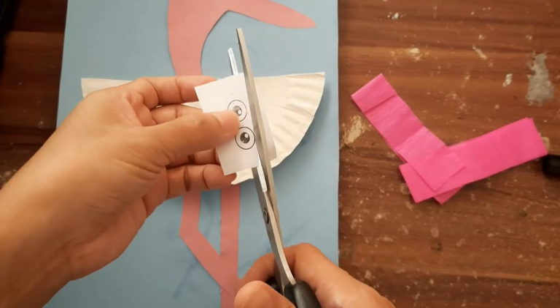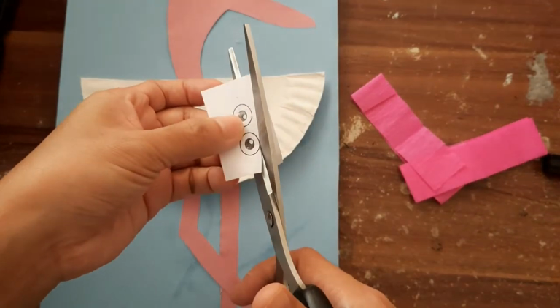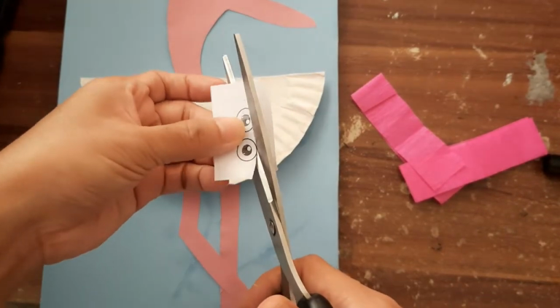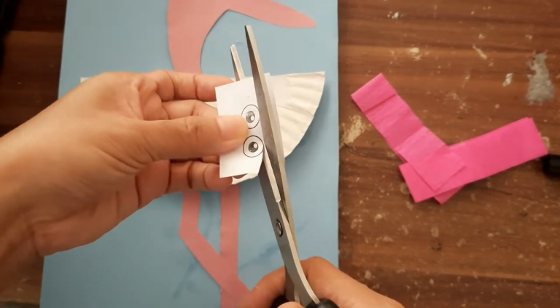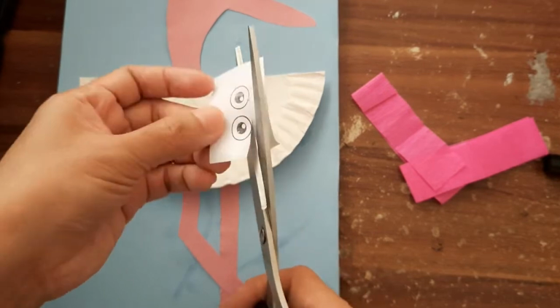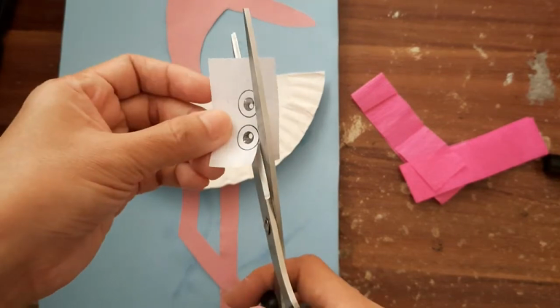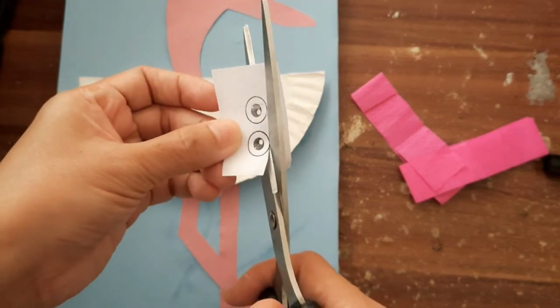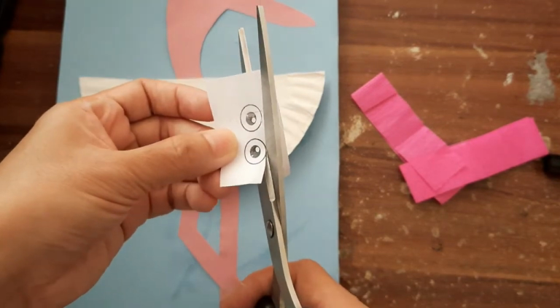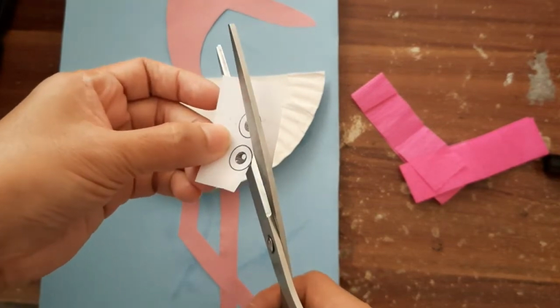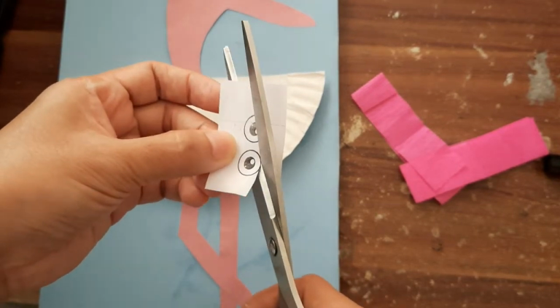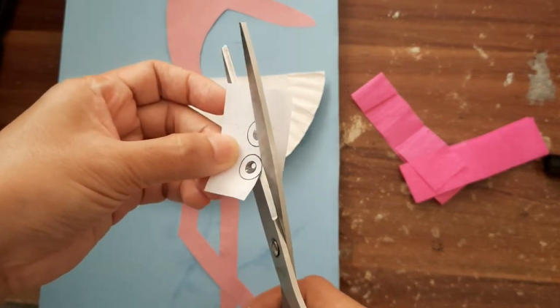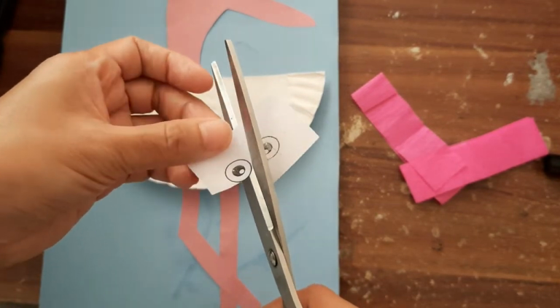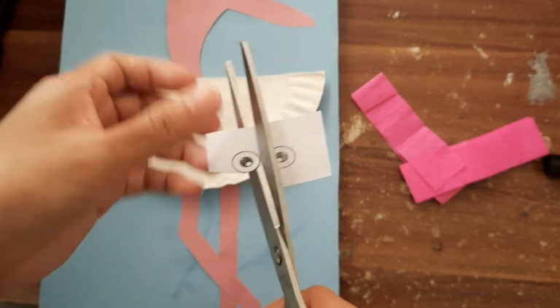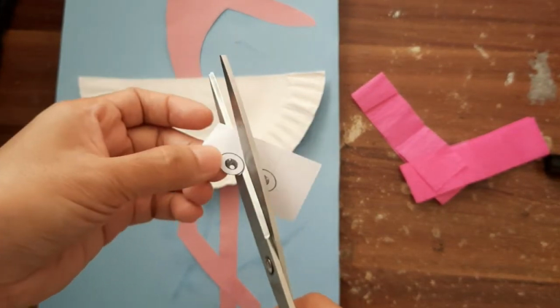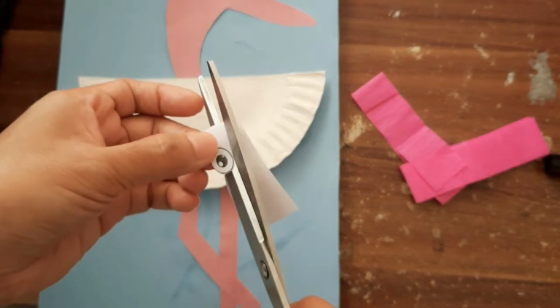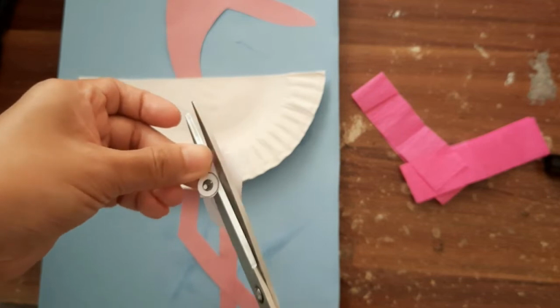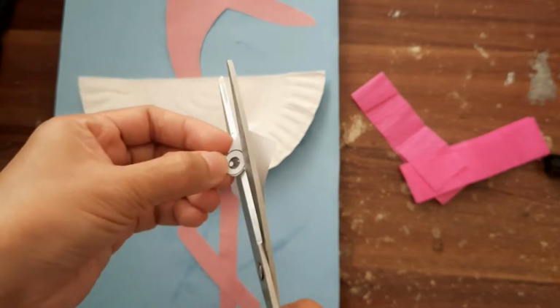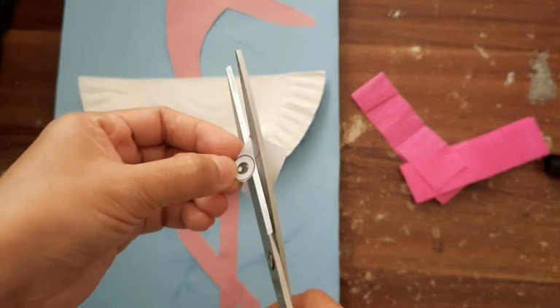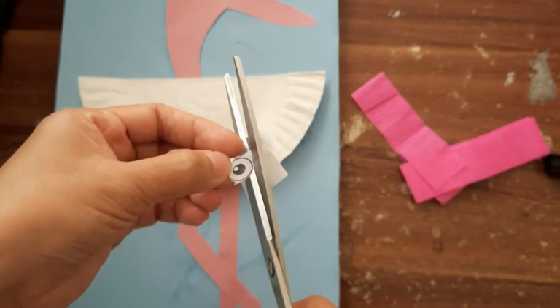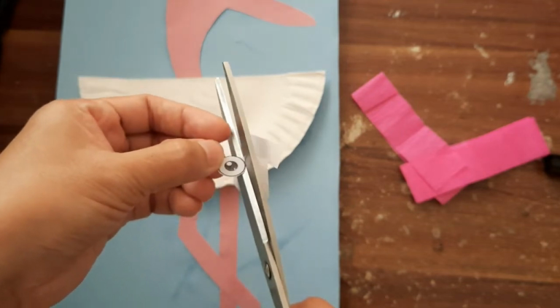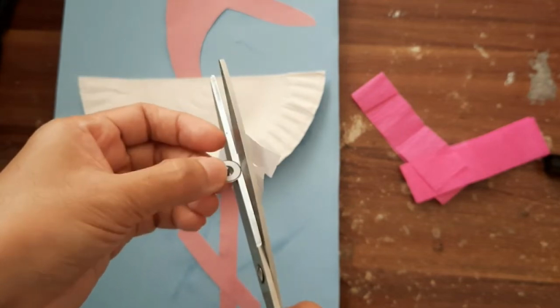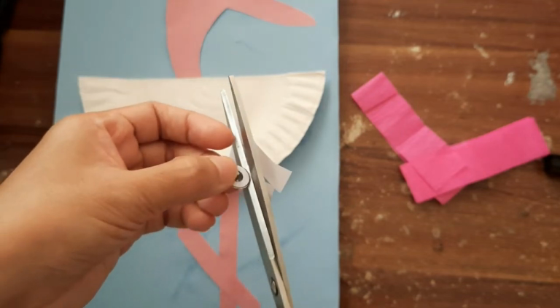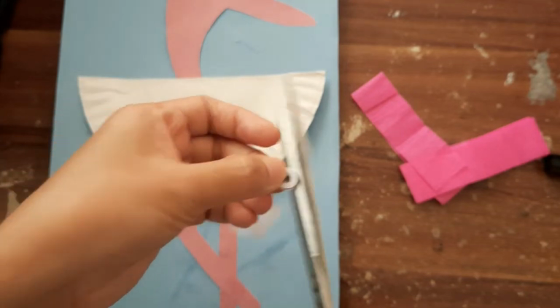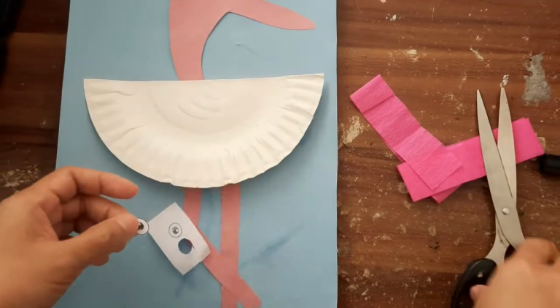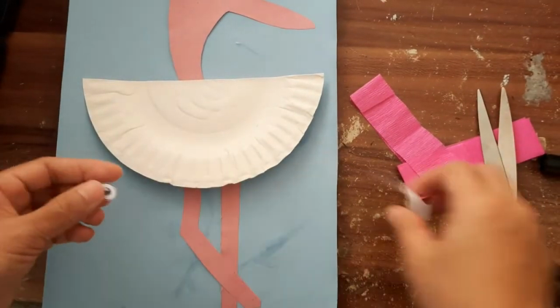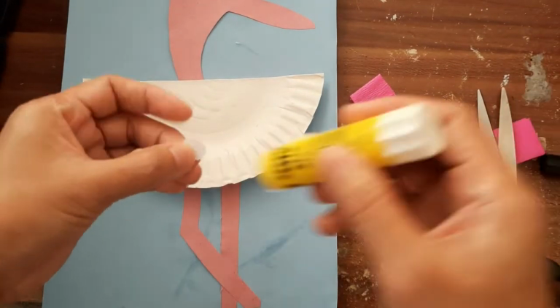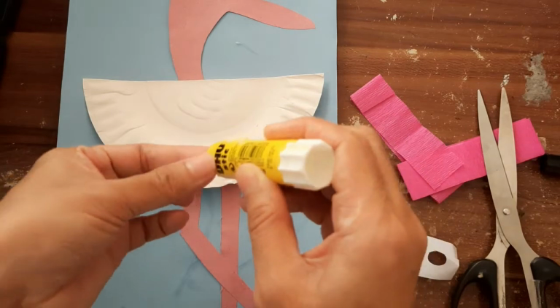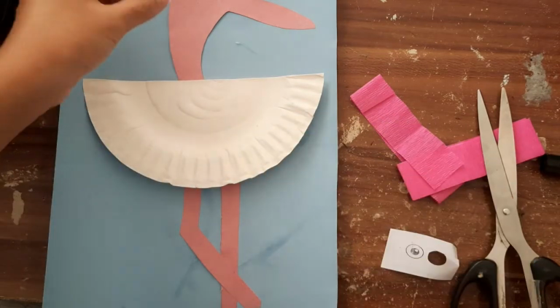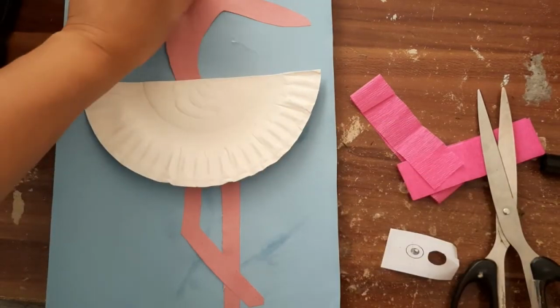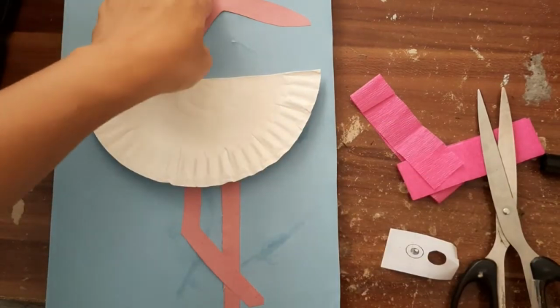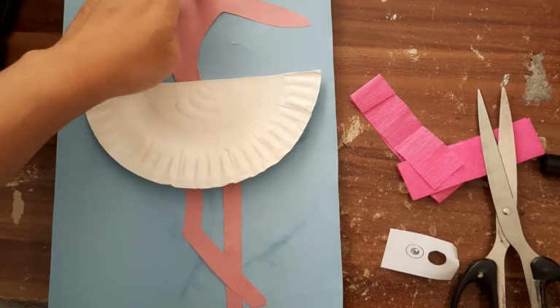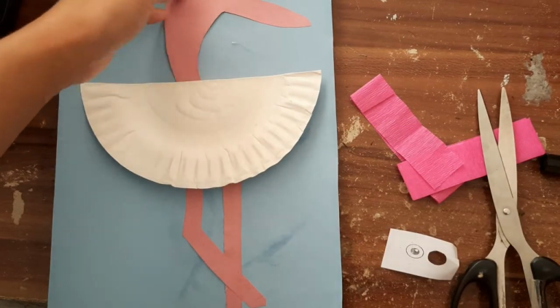Now let's cut one eye — only one picture of the eyes for the flamingo. Paste it on the face of the flamingo.